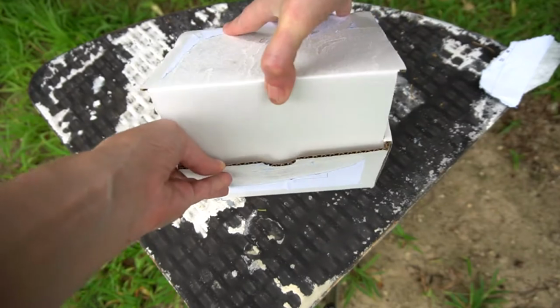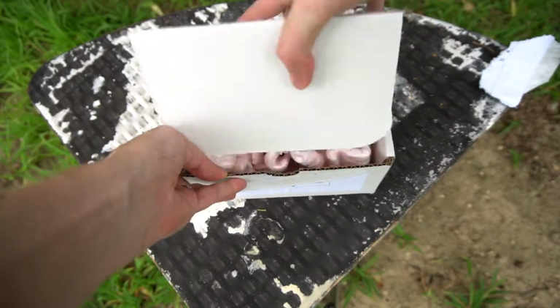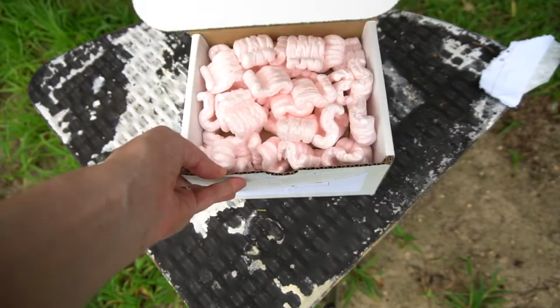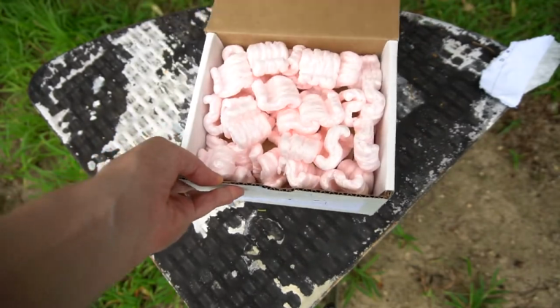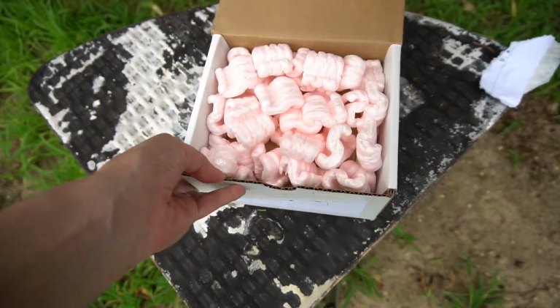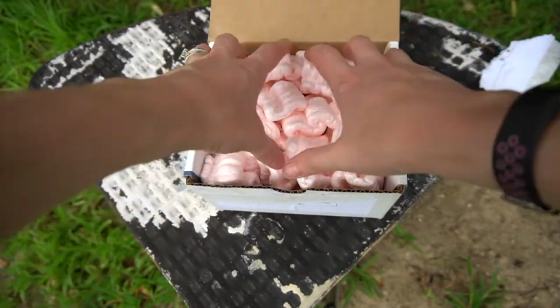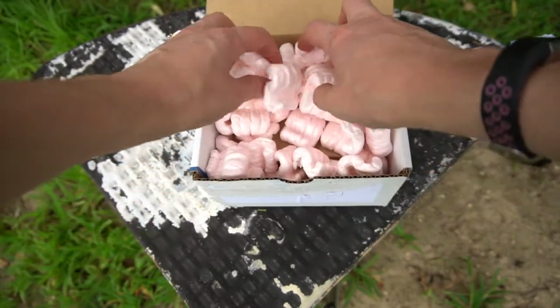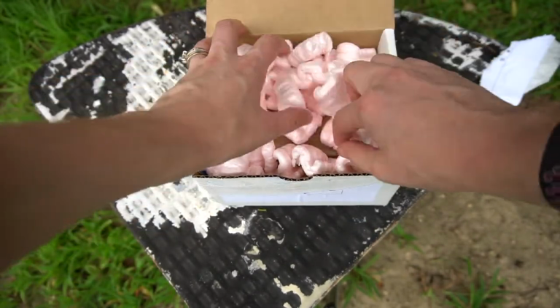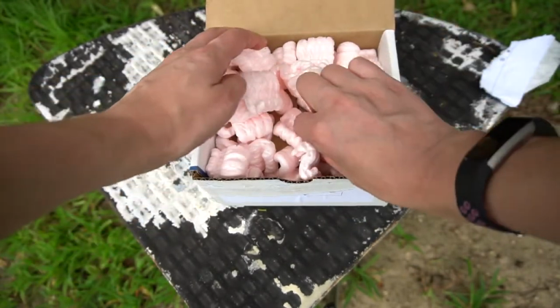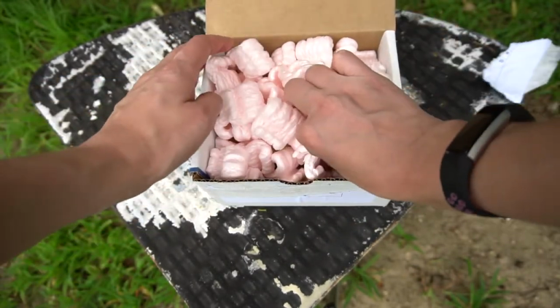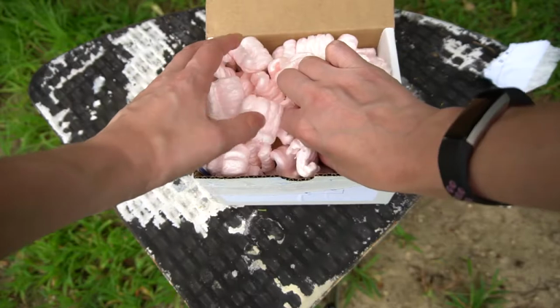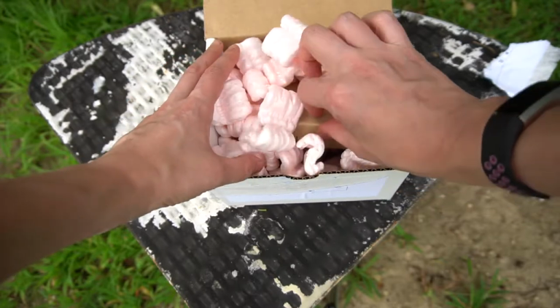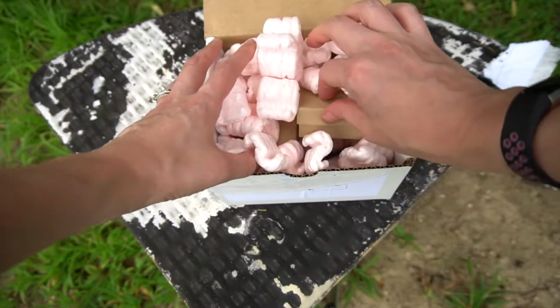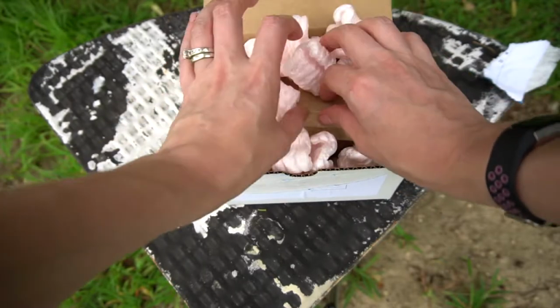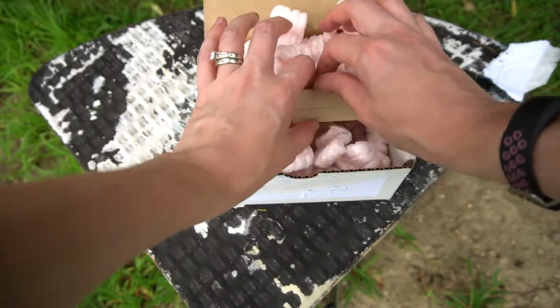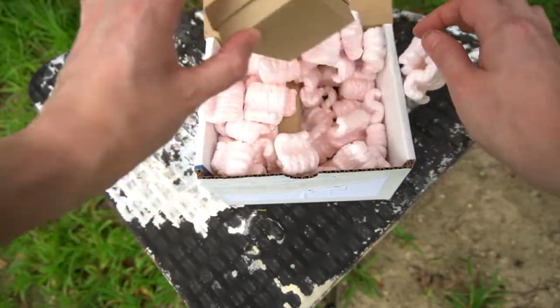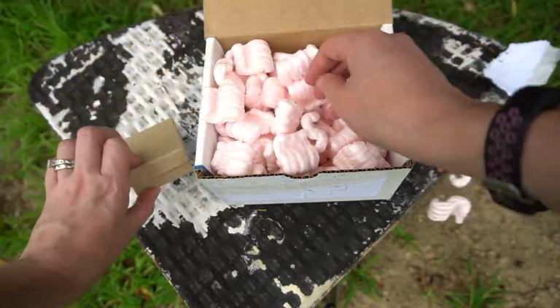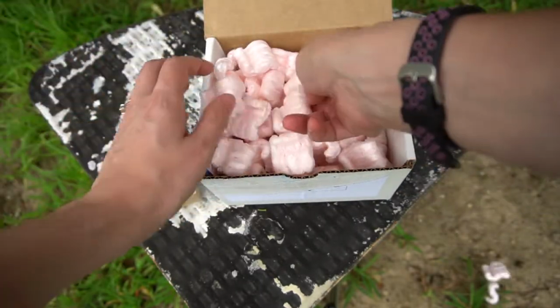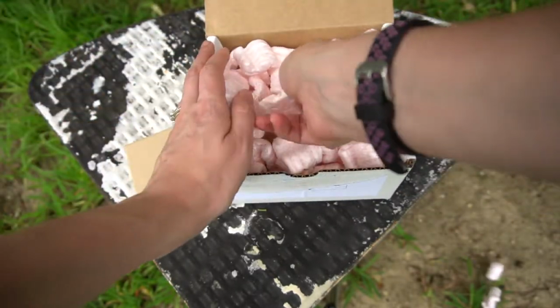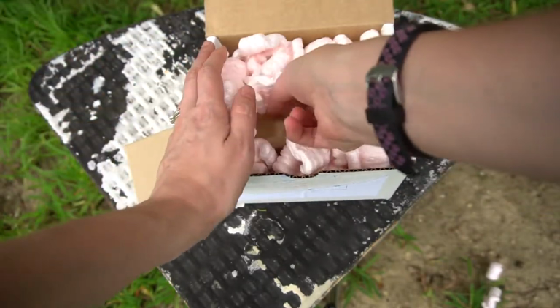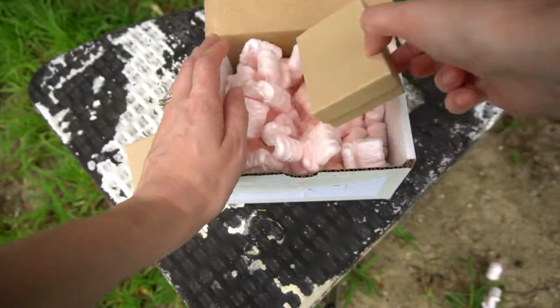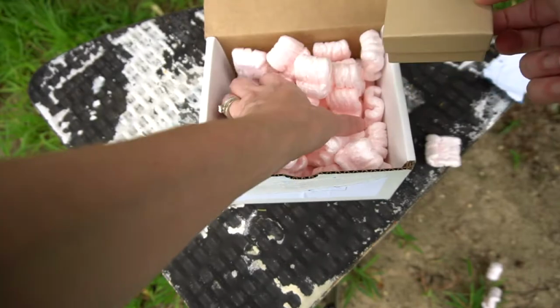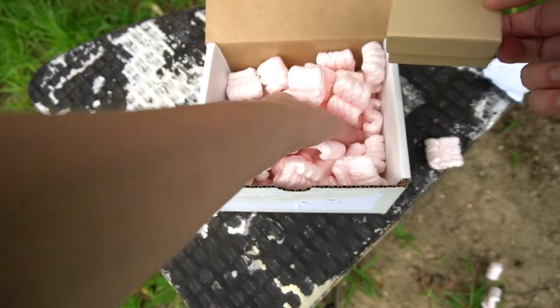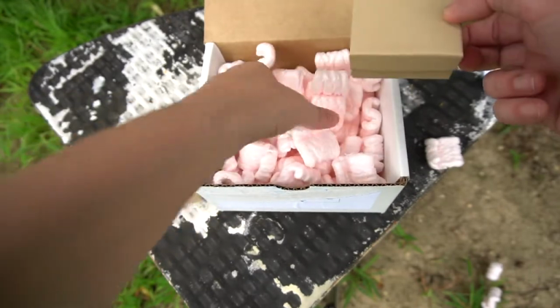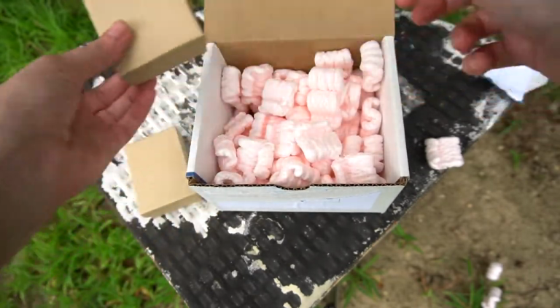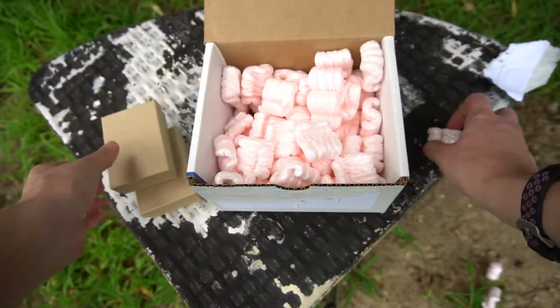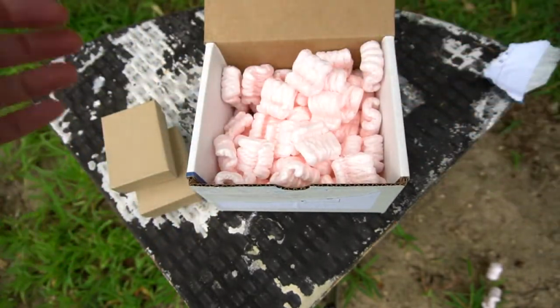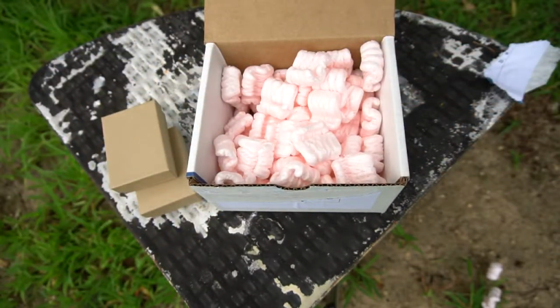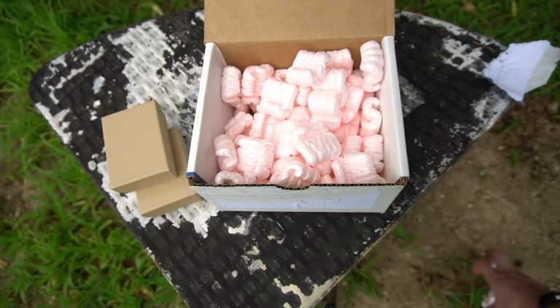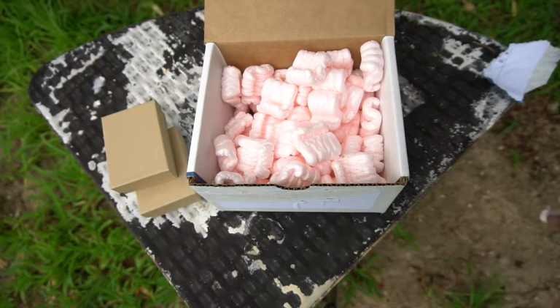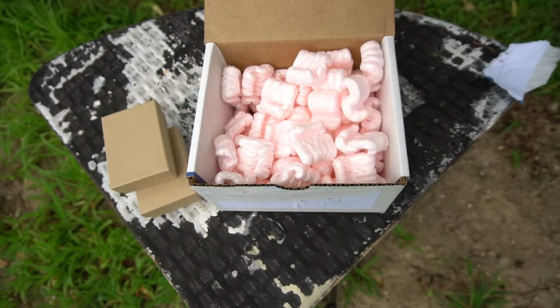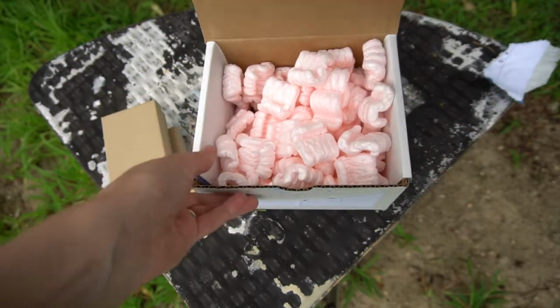This came pretty darn quickly. They're in little boxes — little boxes in a big box. All right, what do we got?